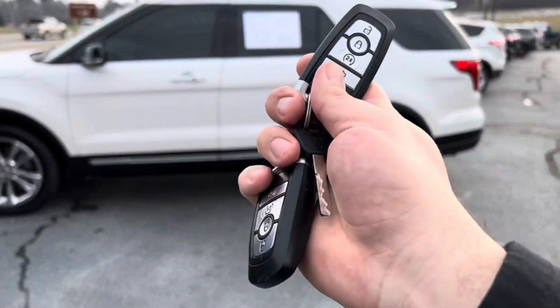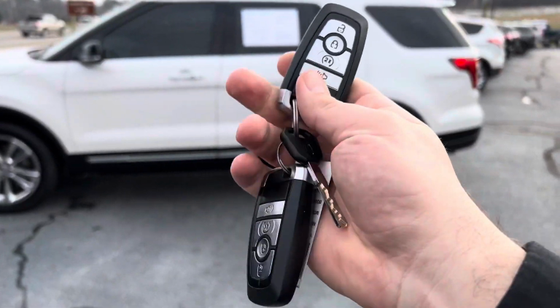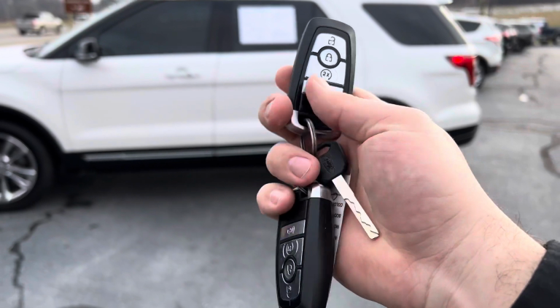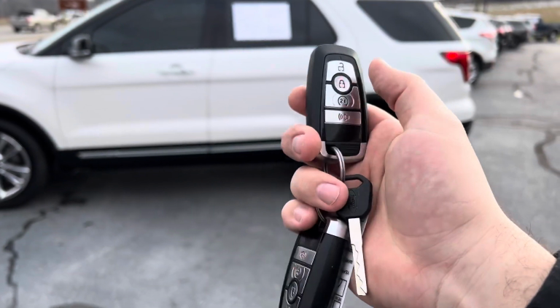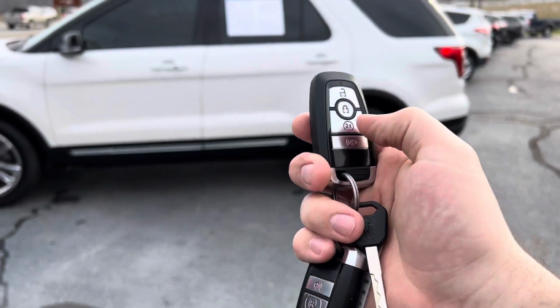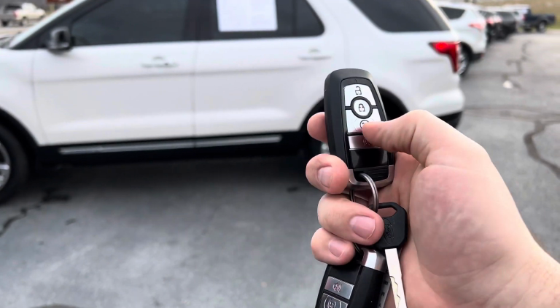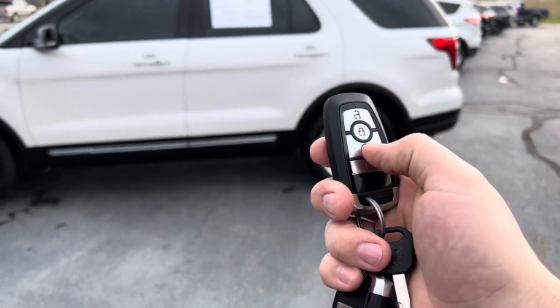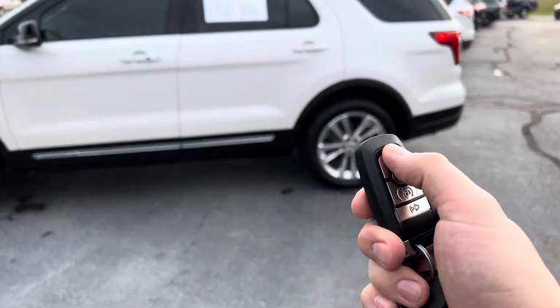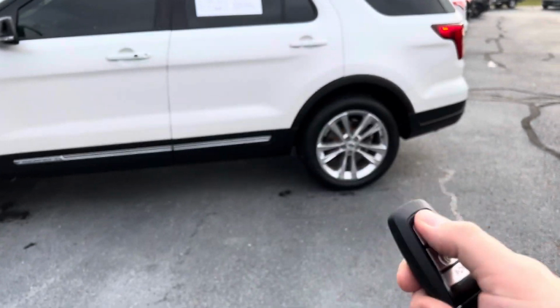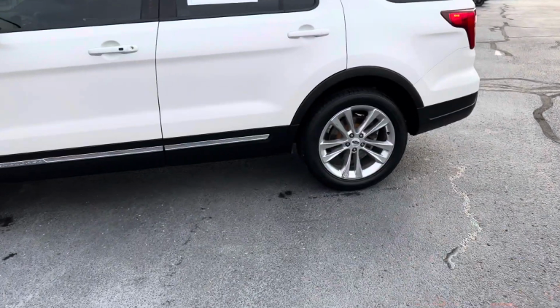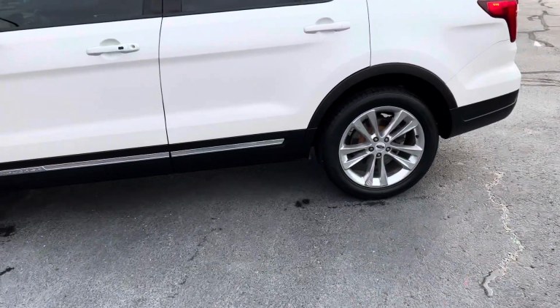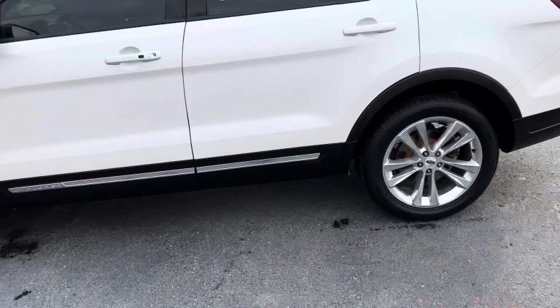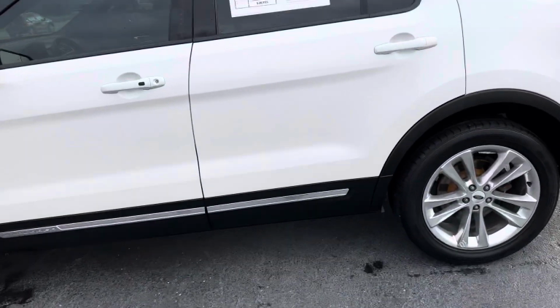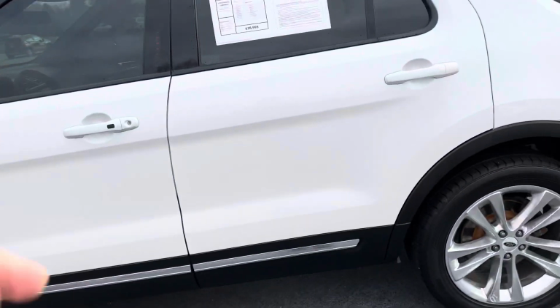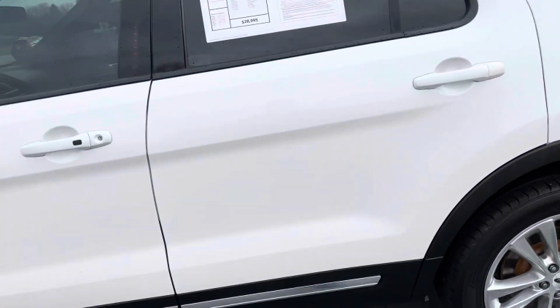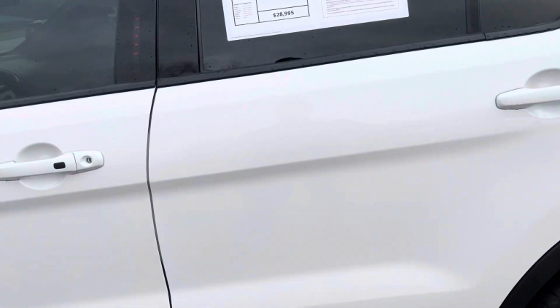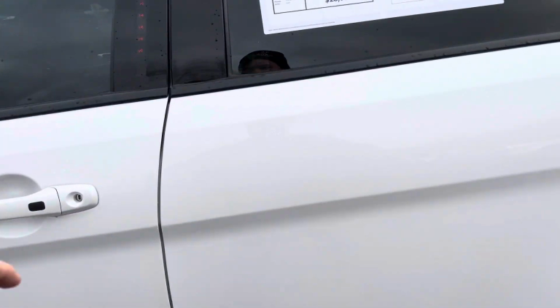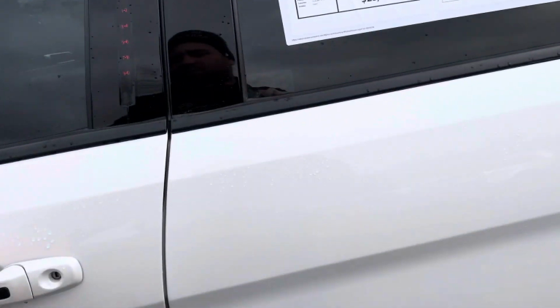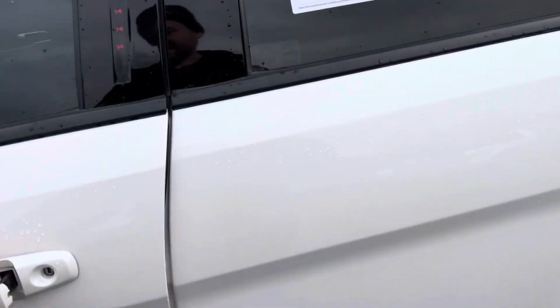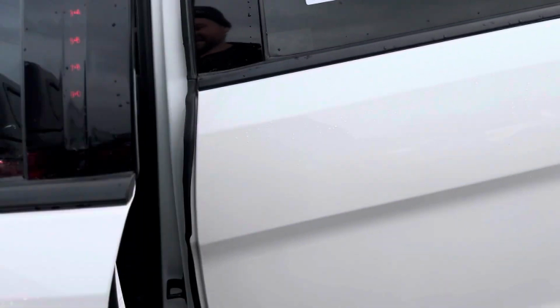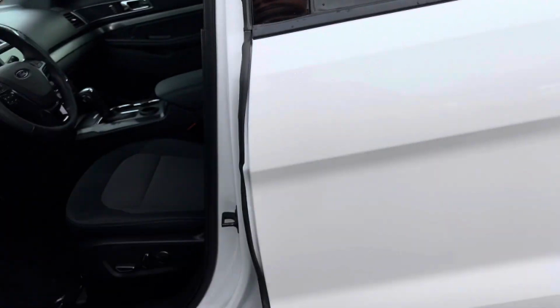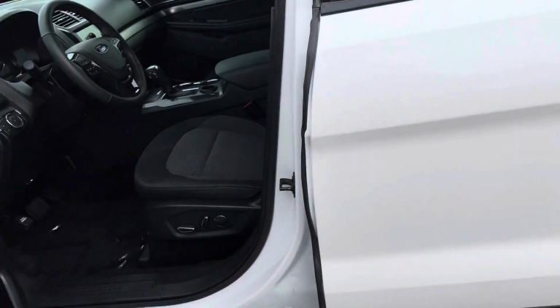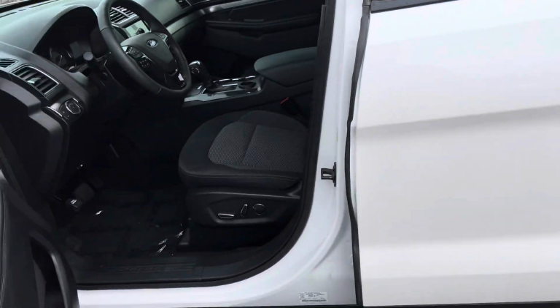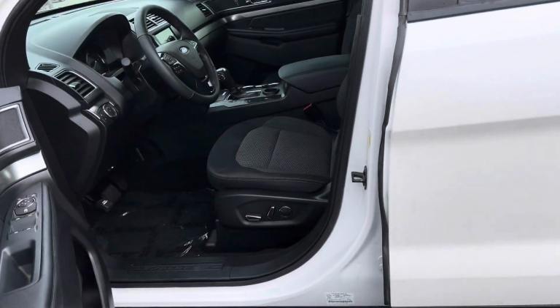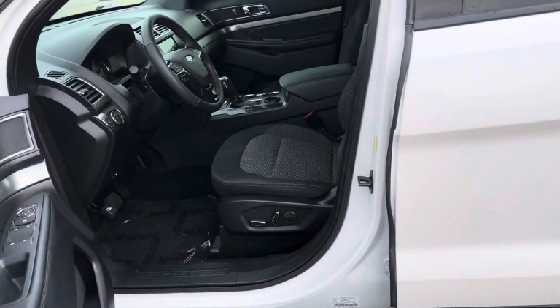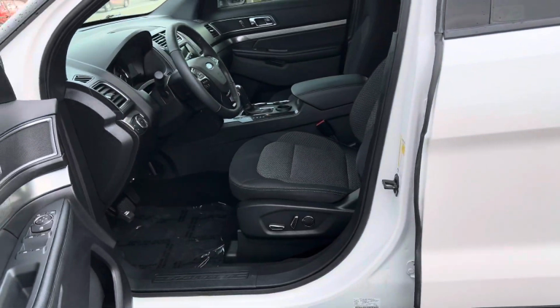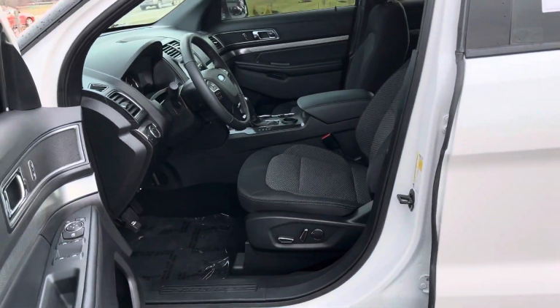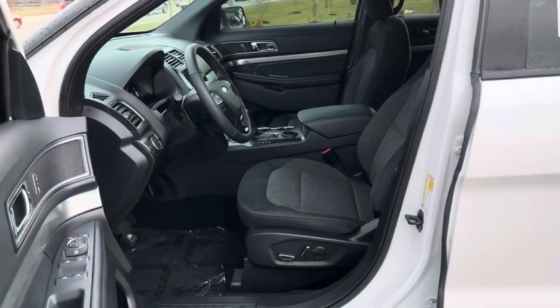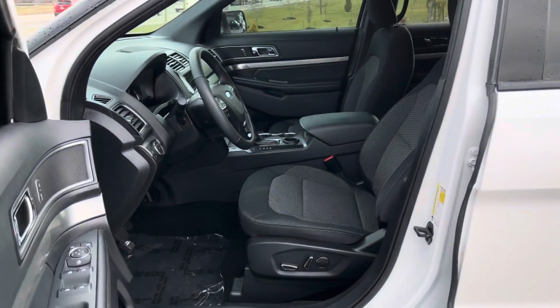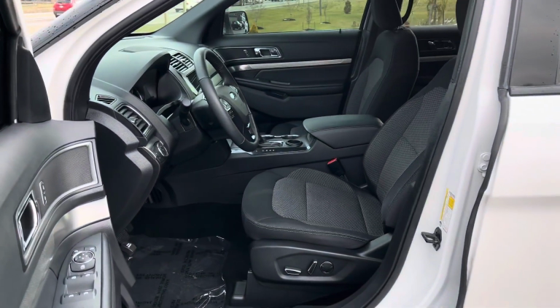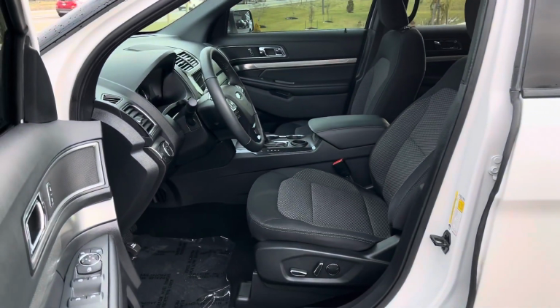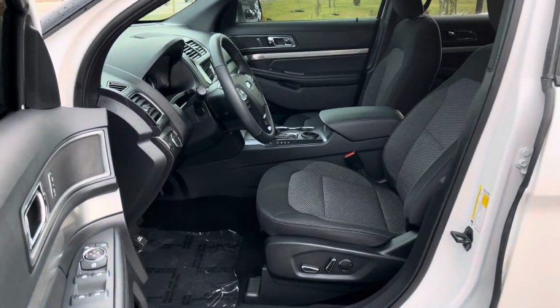Two sets of keys, push button start, remote start, third row seat, cloth interior — $28,995. It's pearl white, and that's an added cost for that paint.